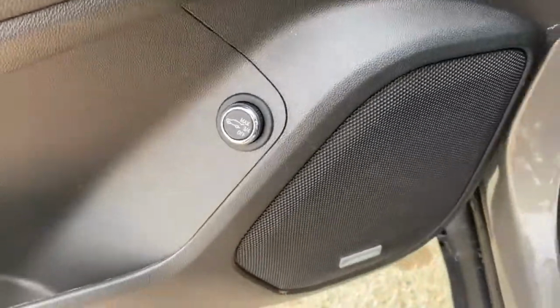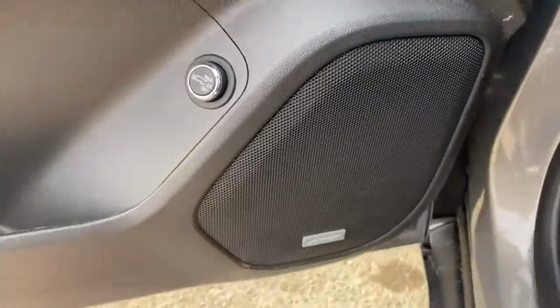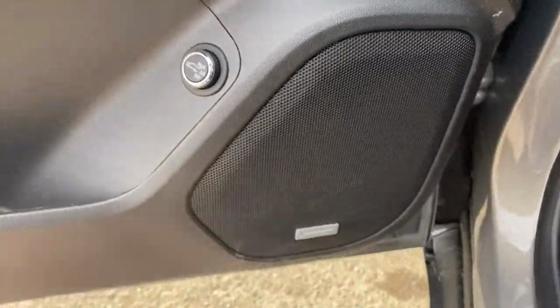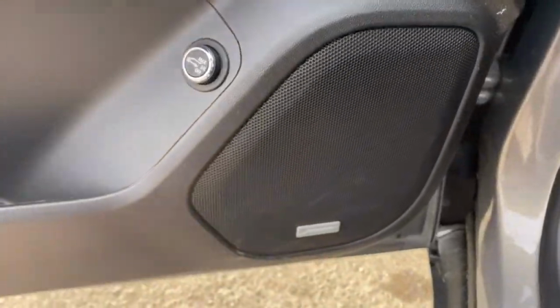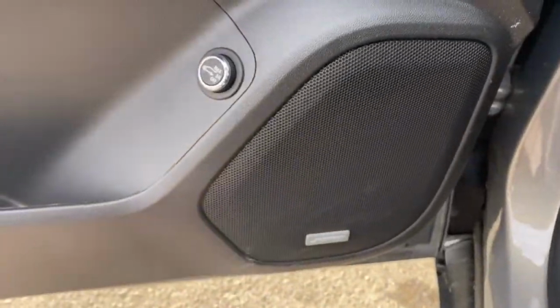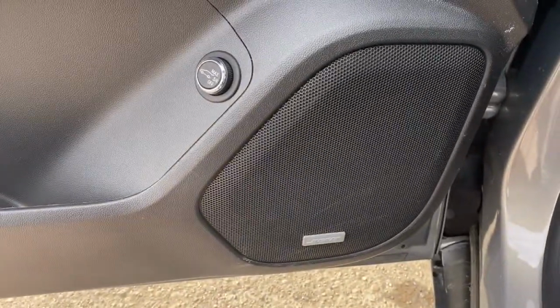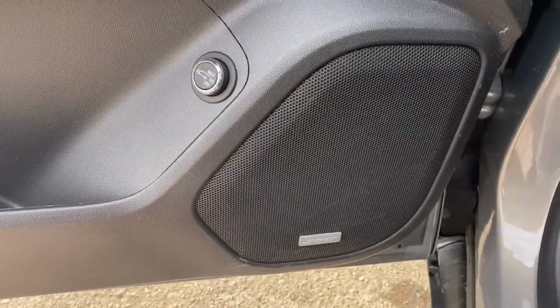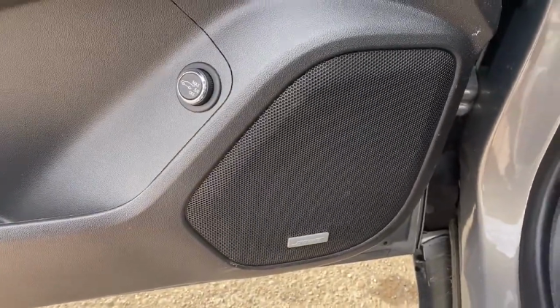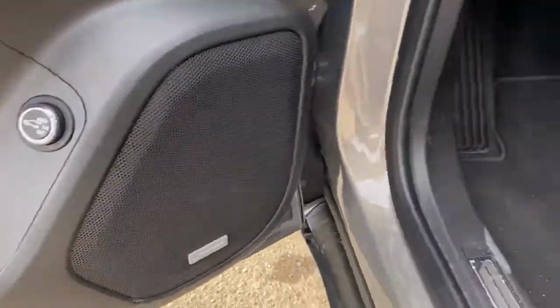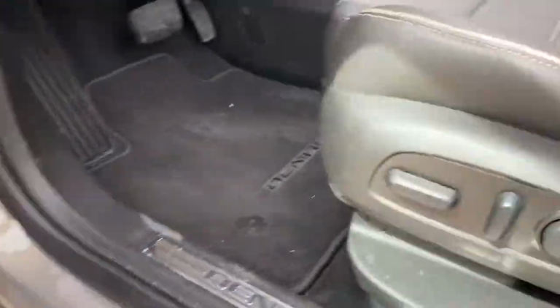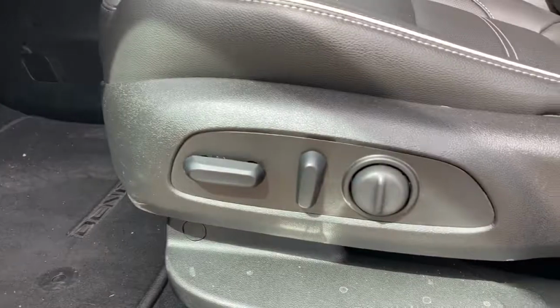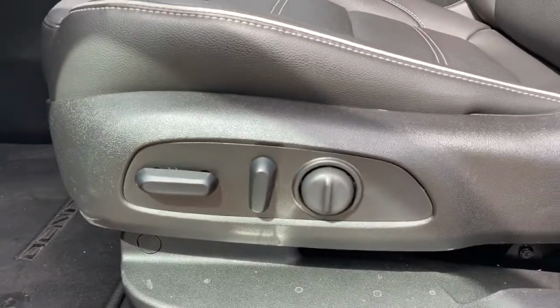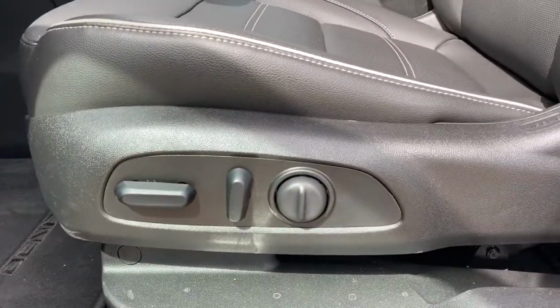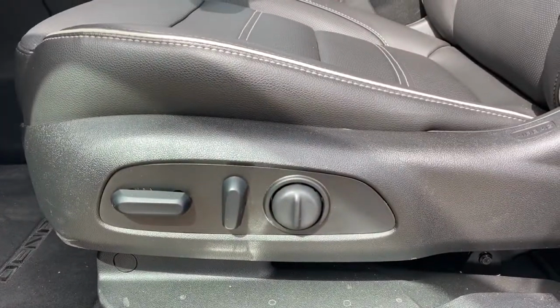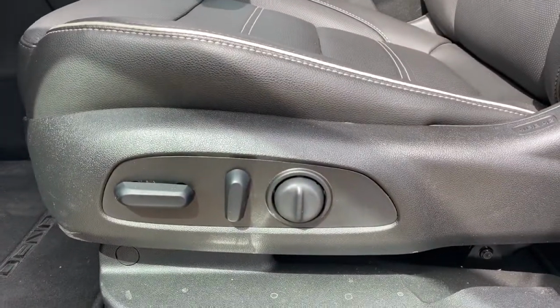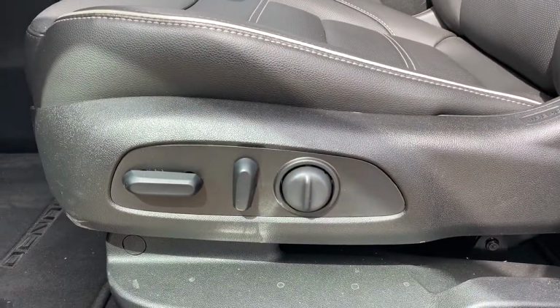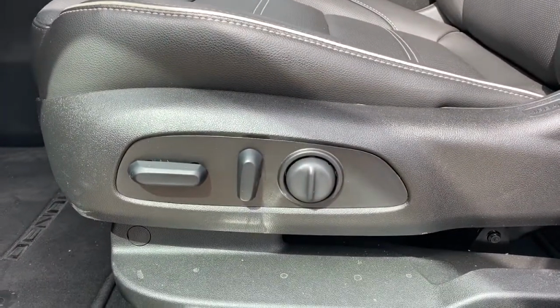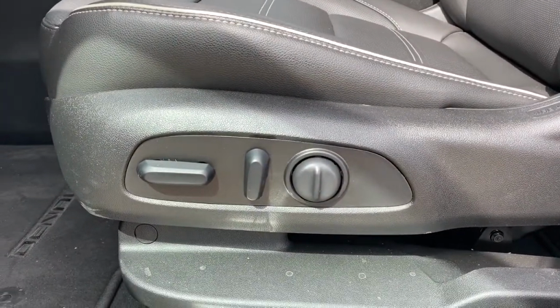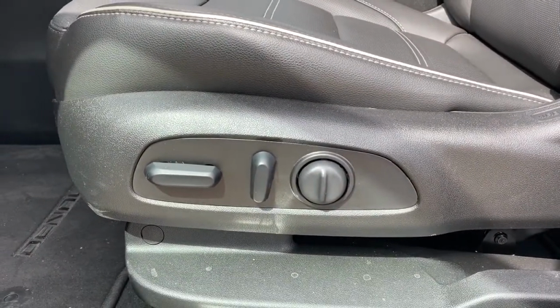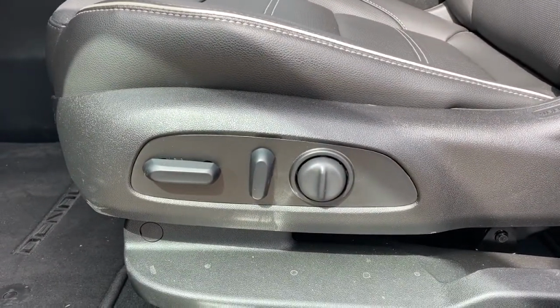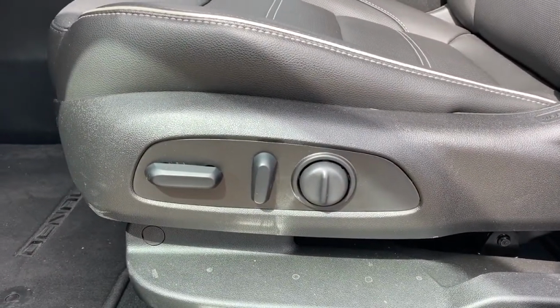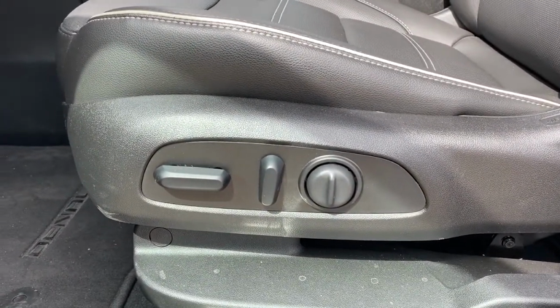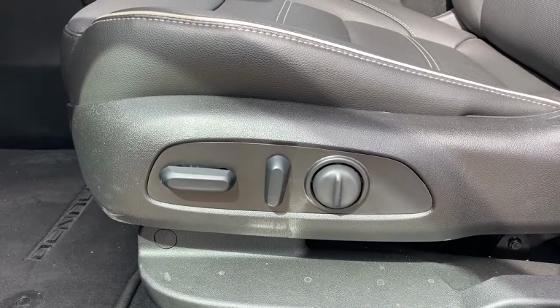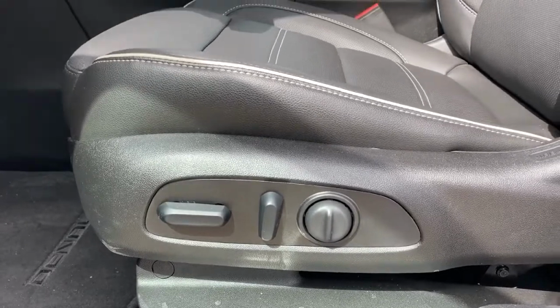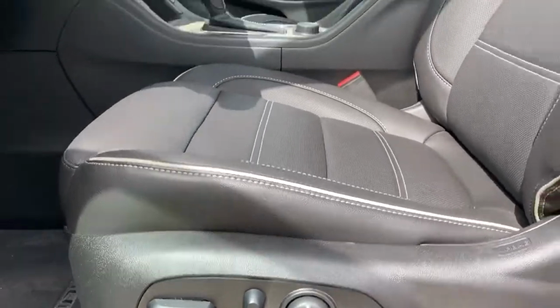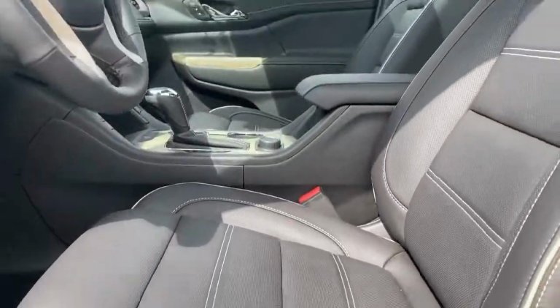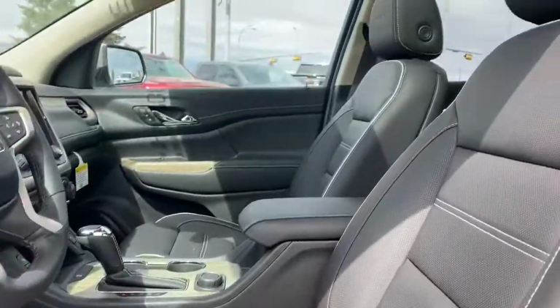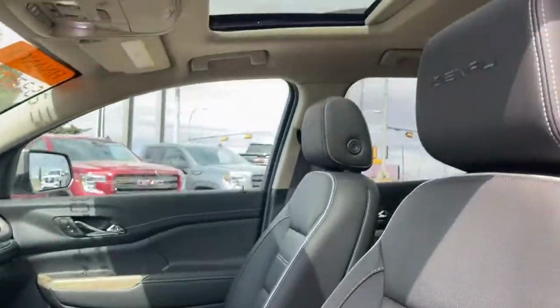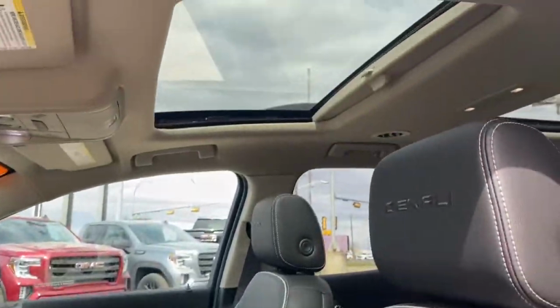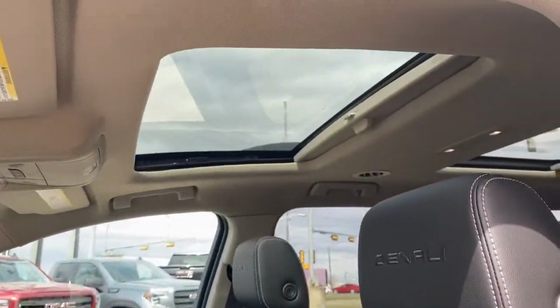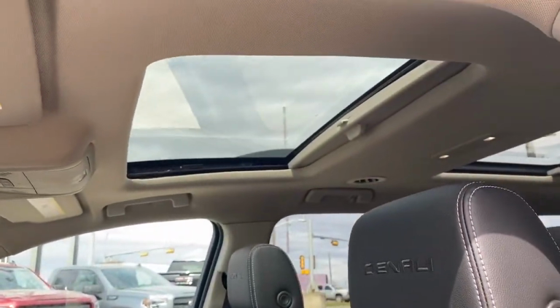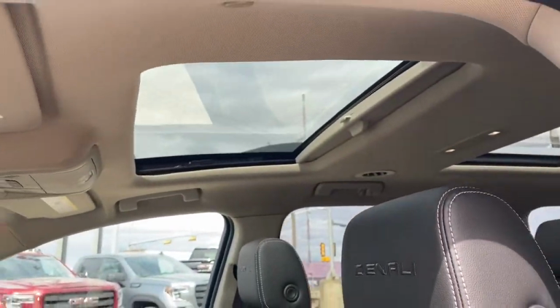This Denali comes with a premium Bose sound system. It's also got the power adjustable driver's seat with lumbar support, and those buttons can be found on the front passenger seat also. Up above we've got the power sunroof.